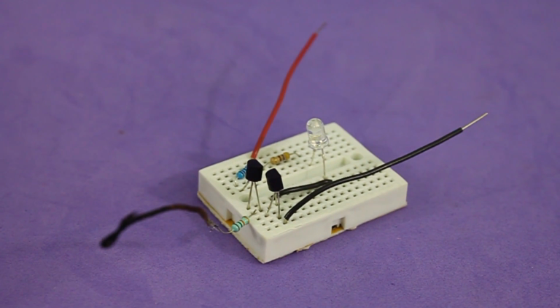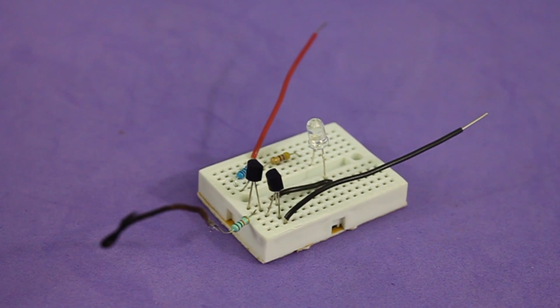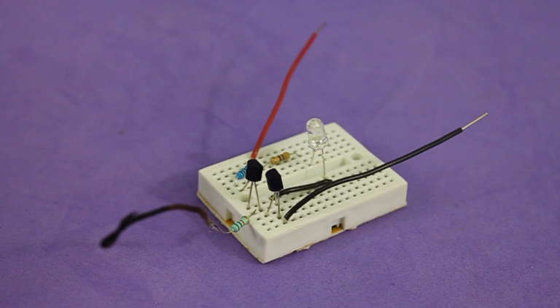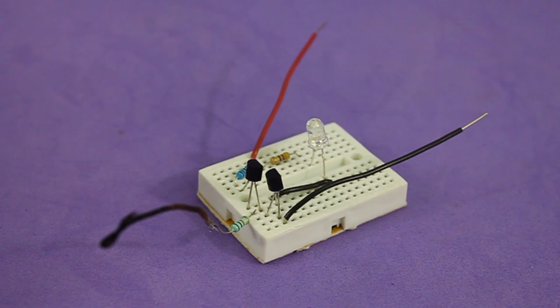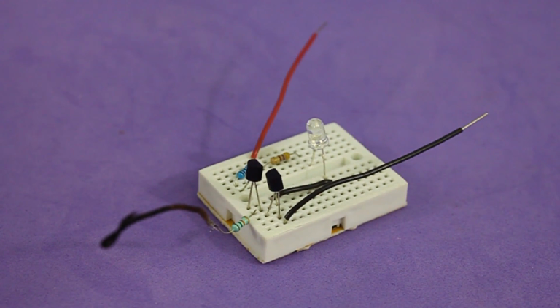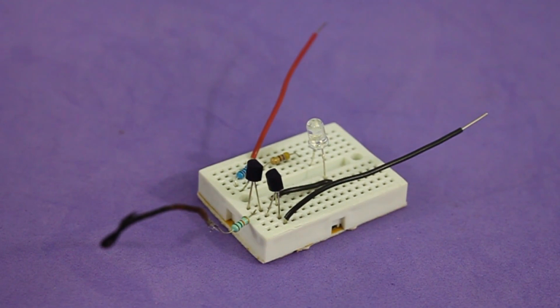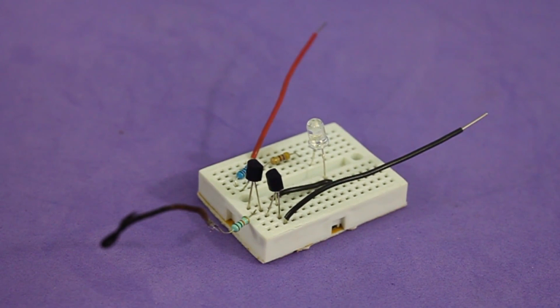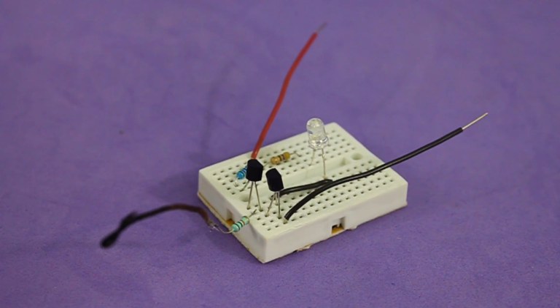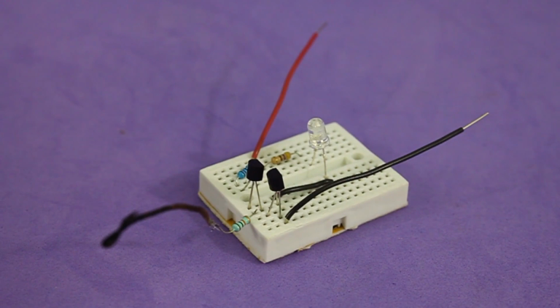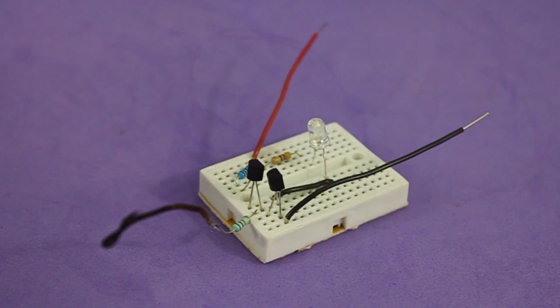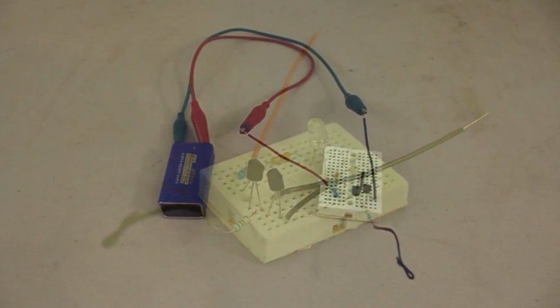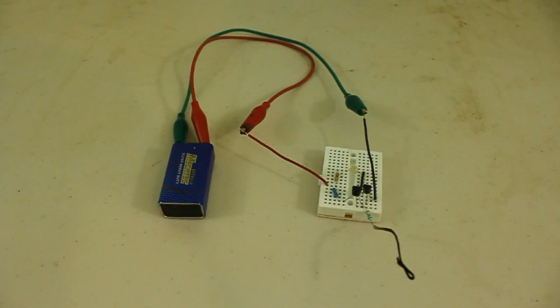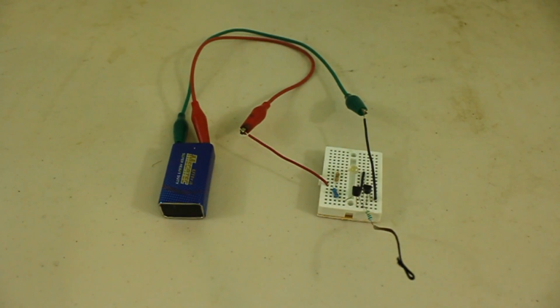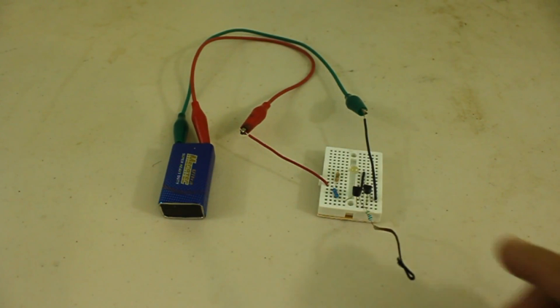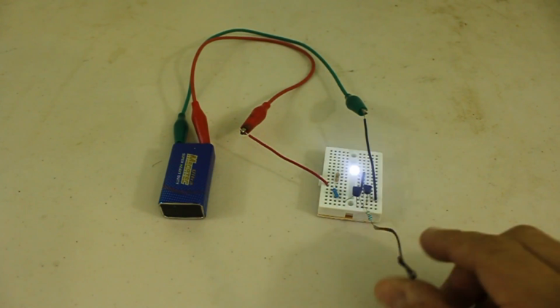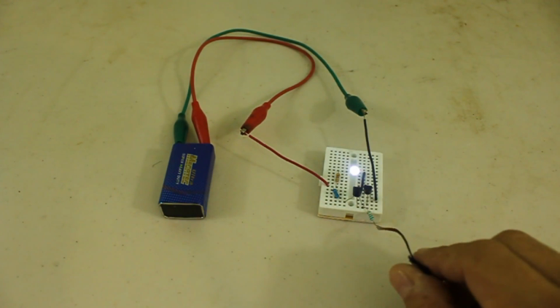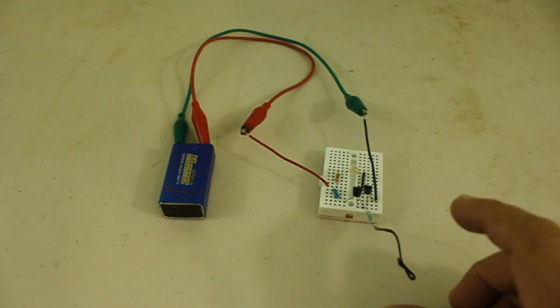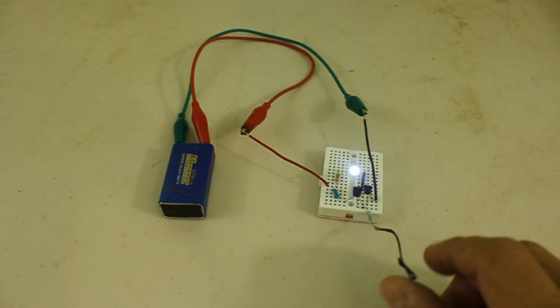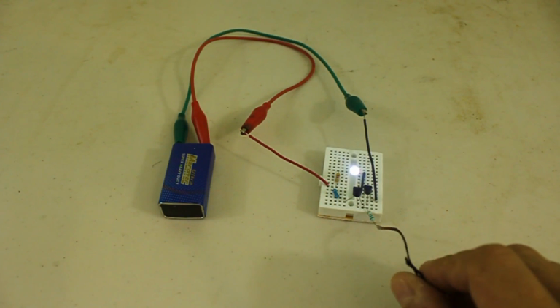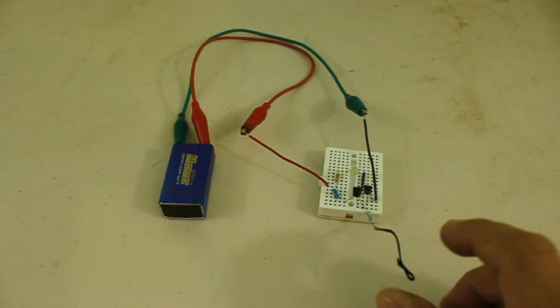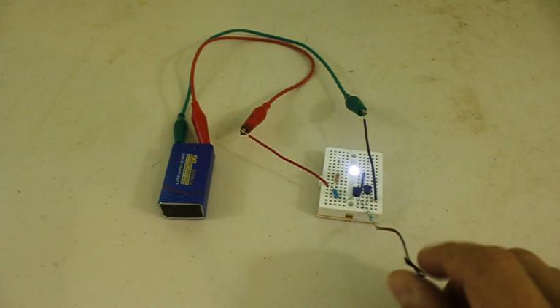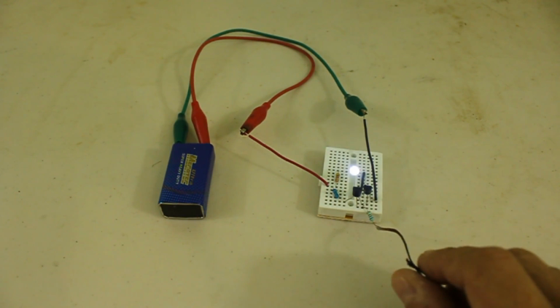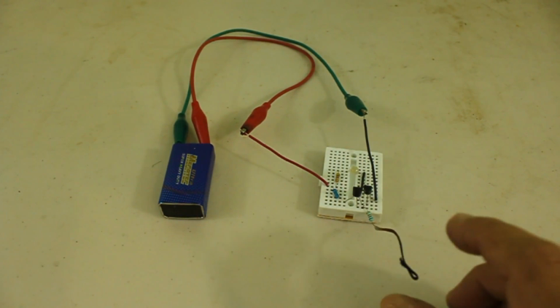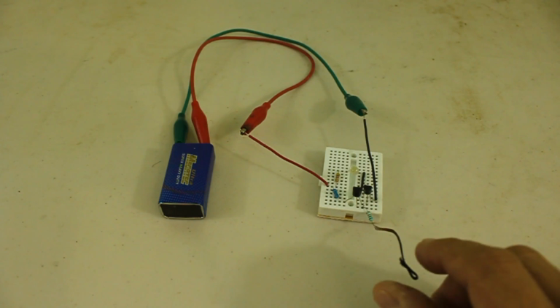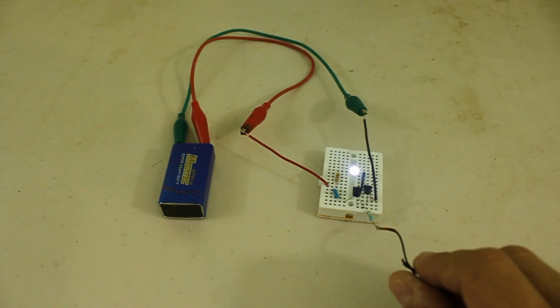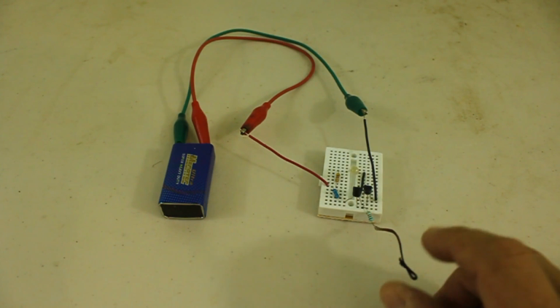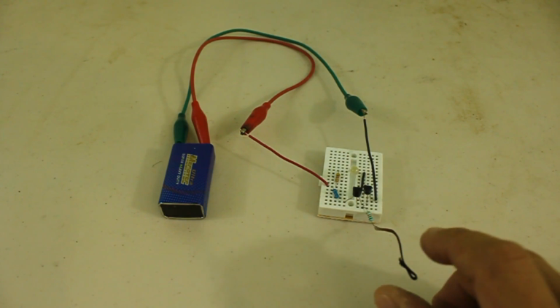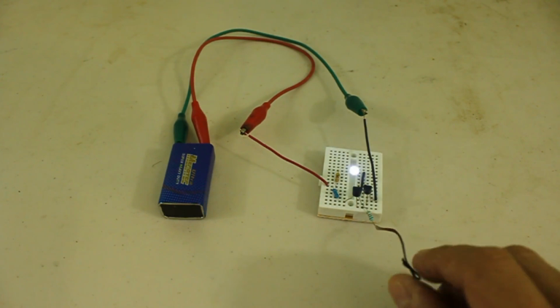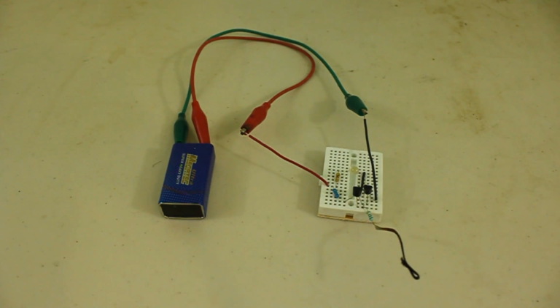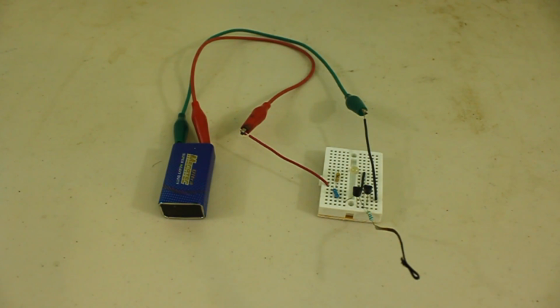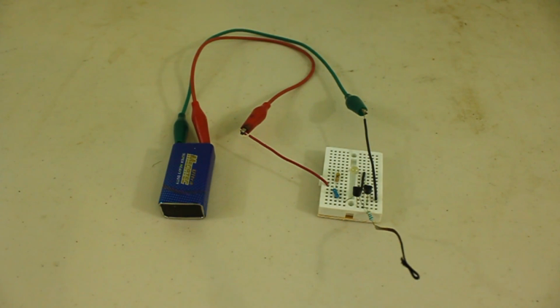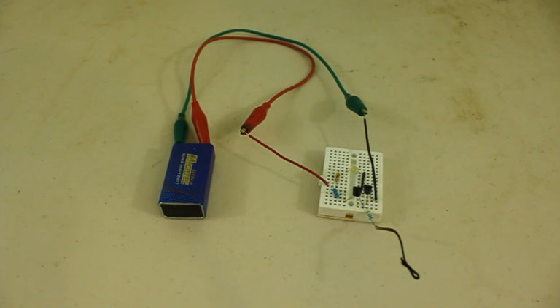Let's see how it works. As you can see, it also works as a touch sensor.